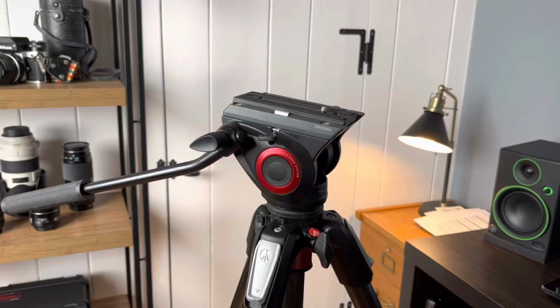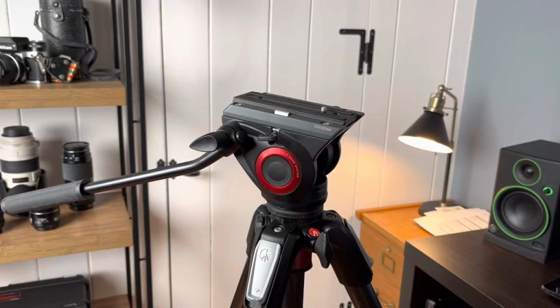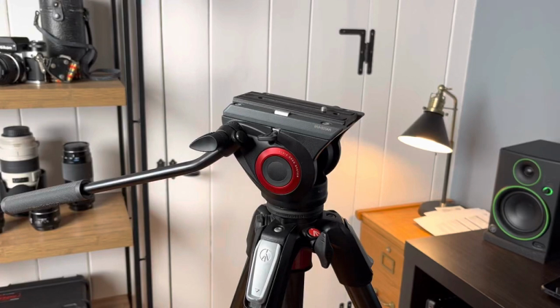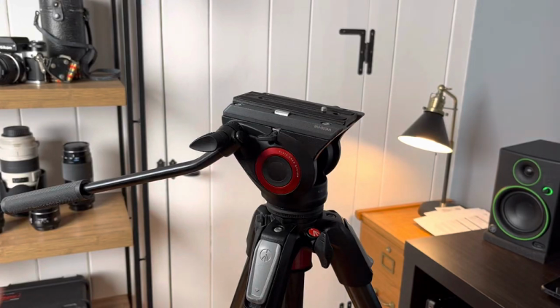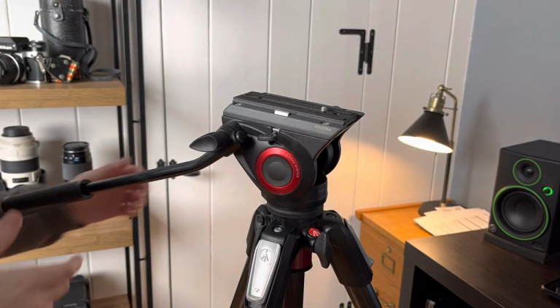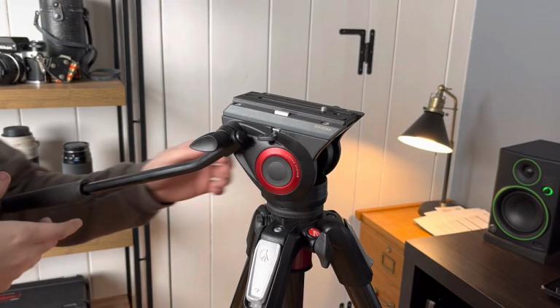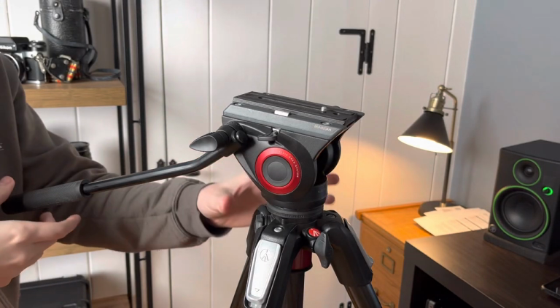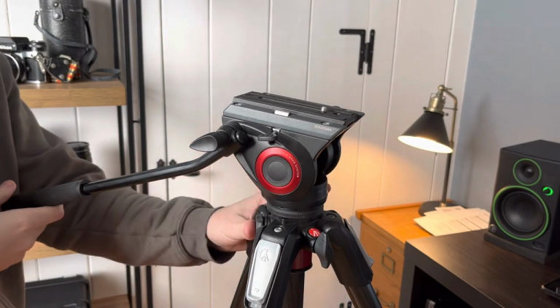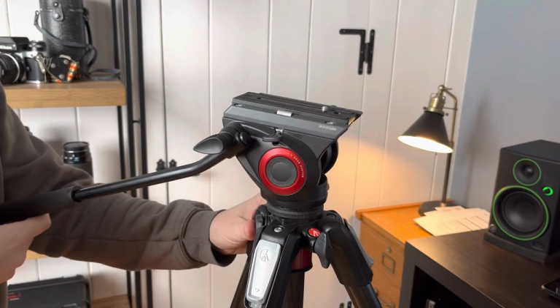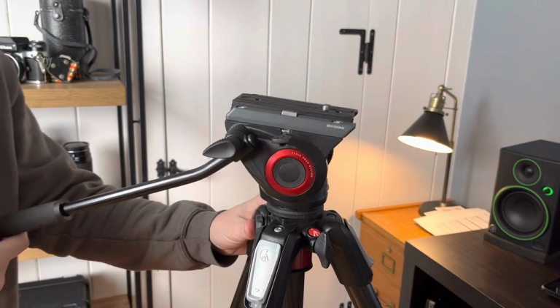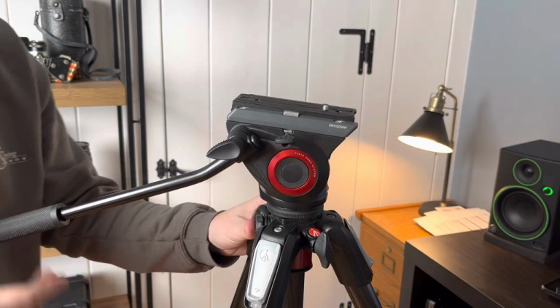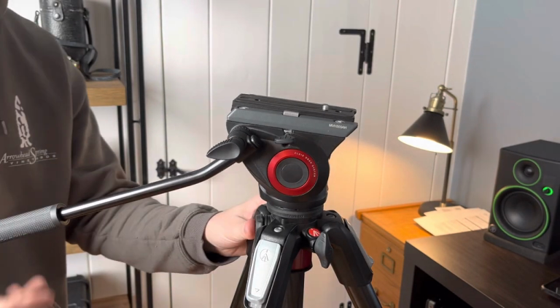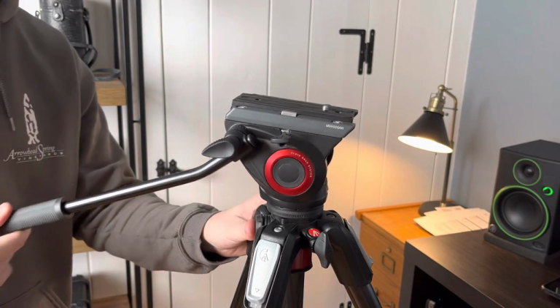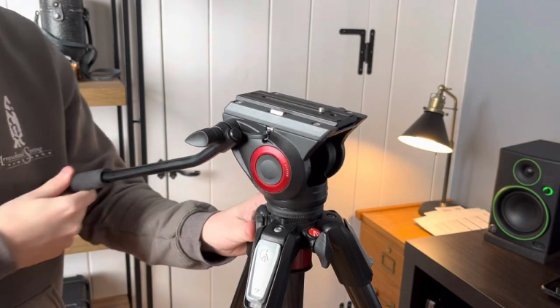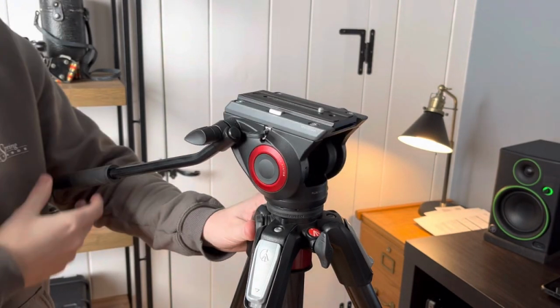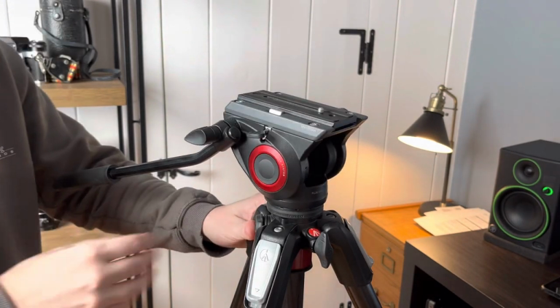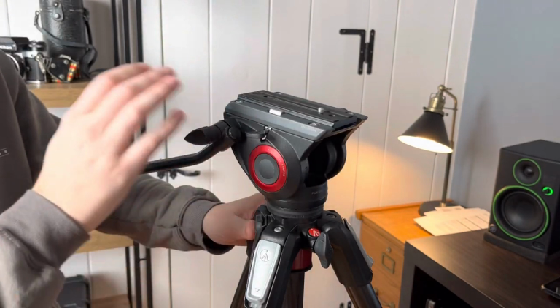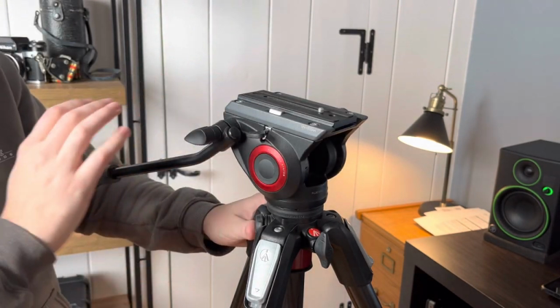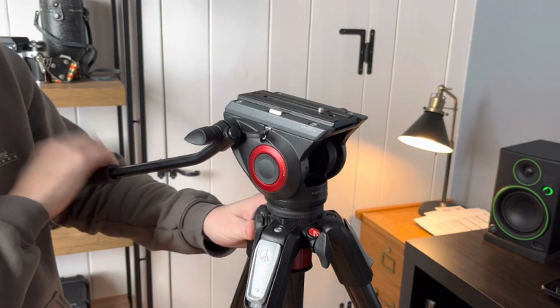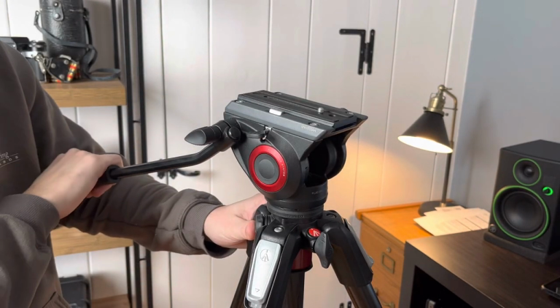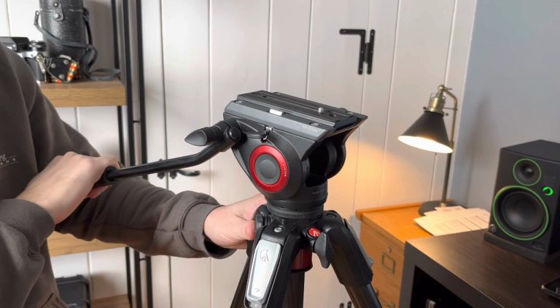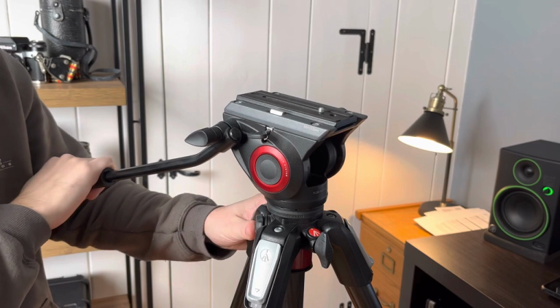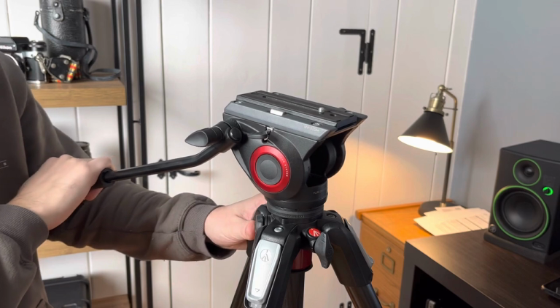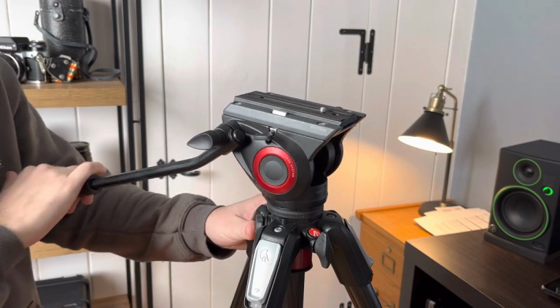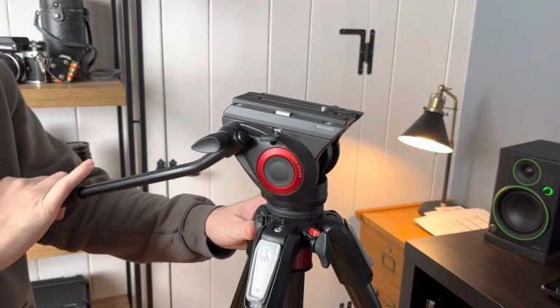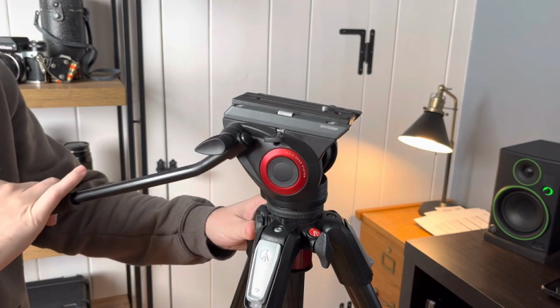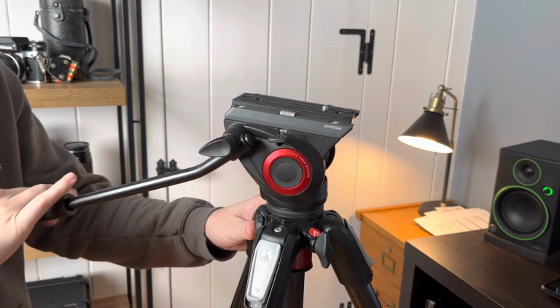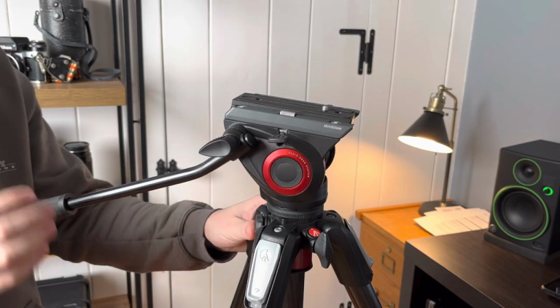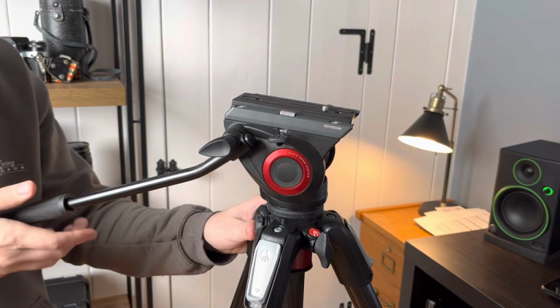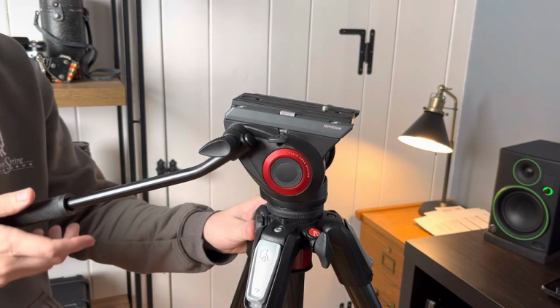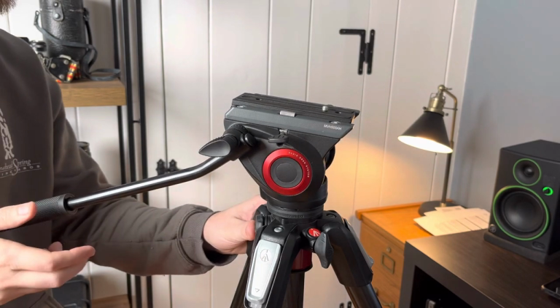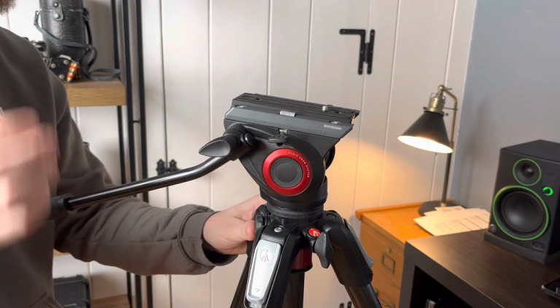This is just a really quick walkthrough and my thoughts on this Manfrotto MVH500AH video tripod head.